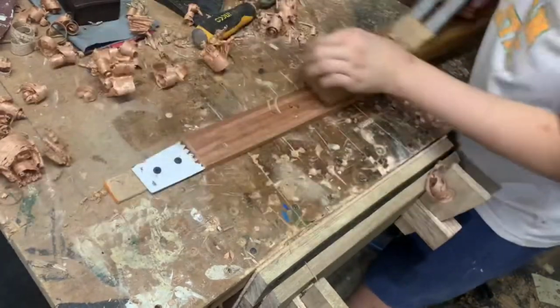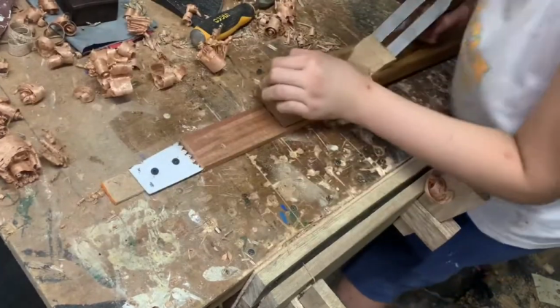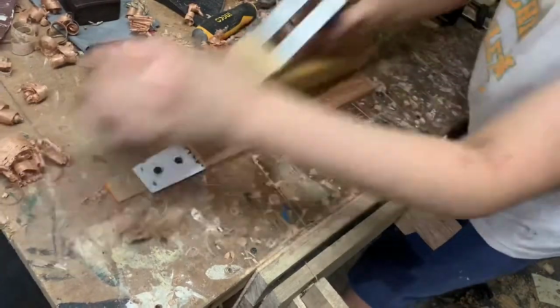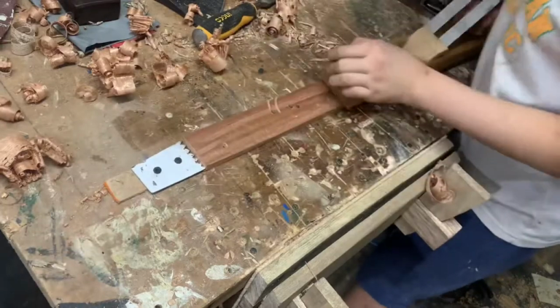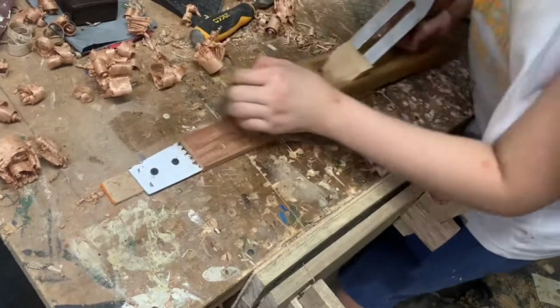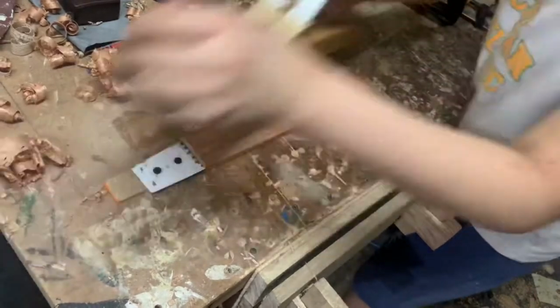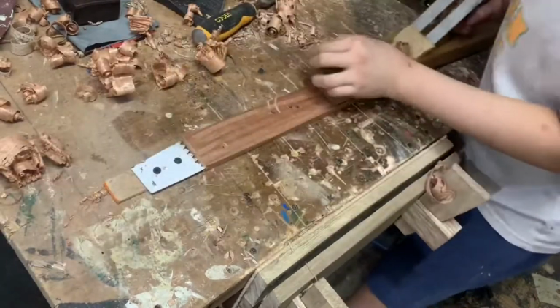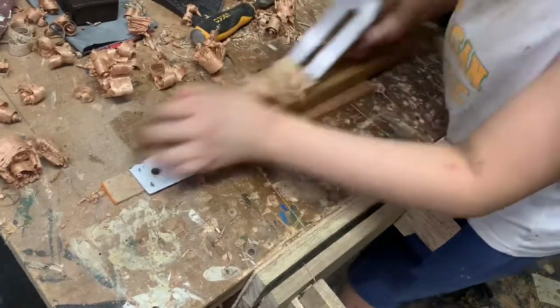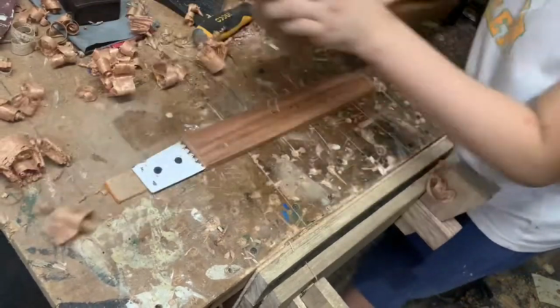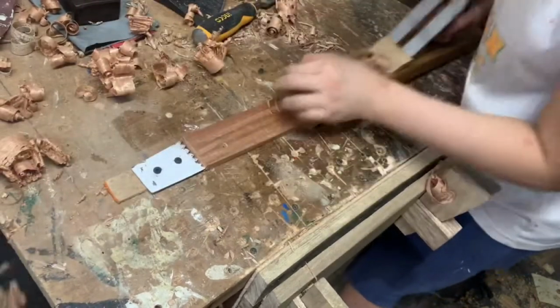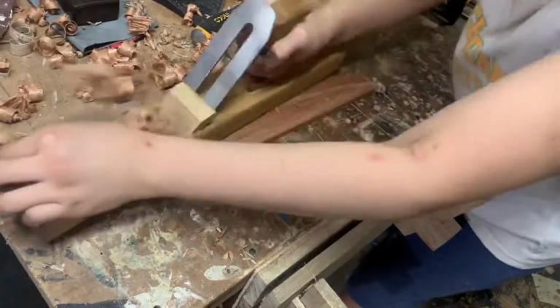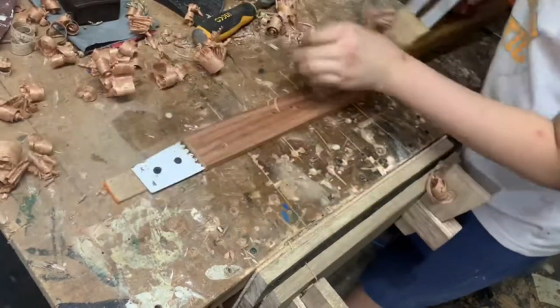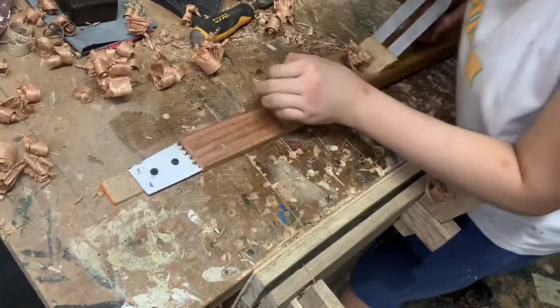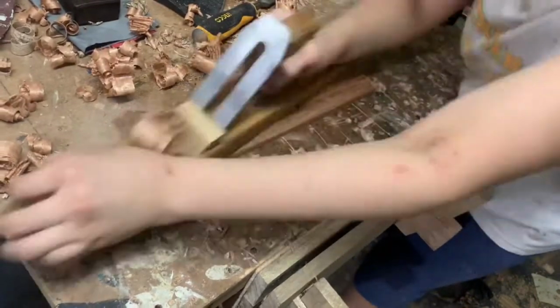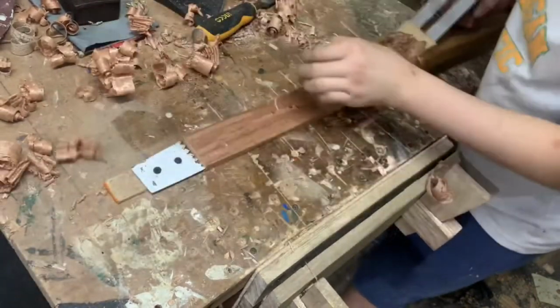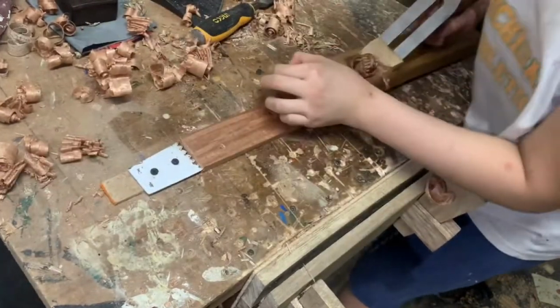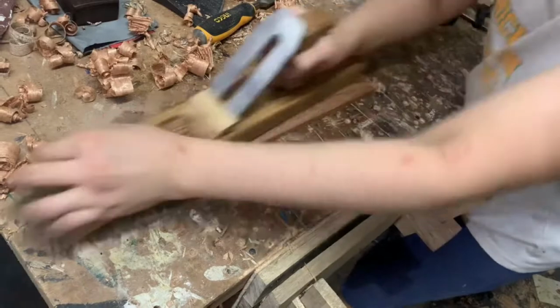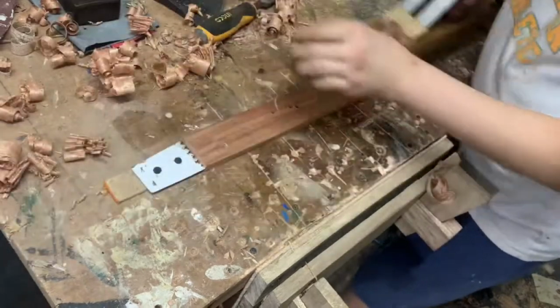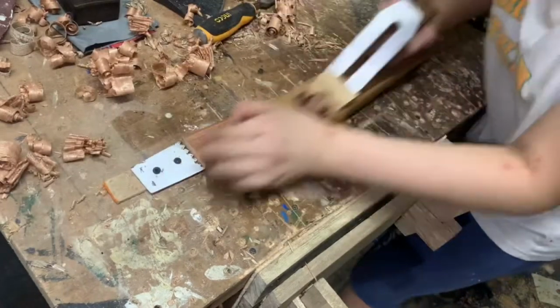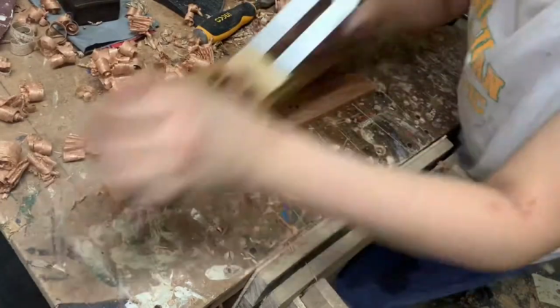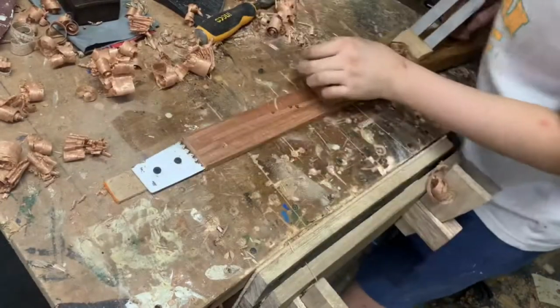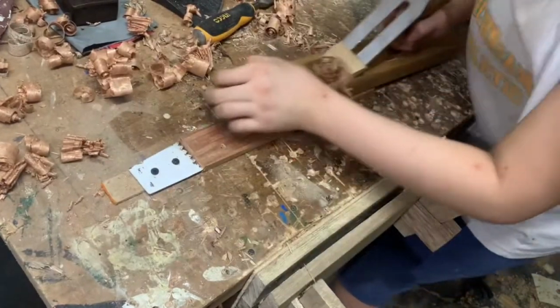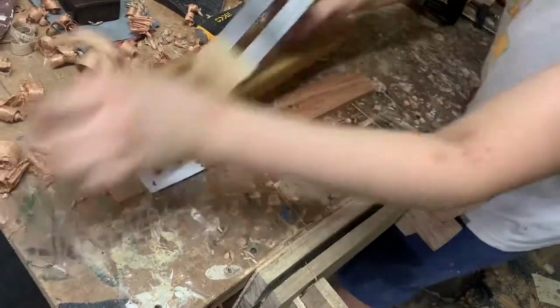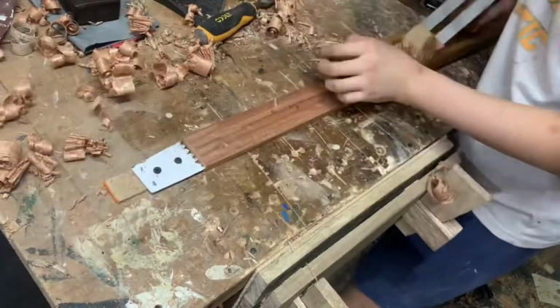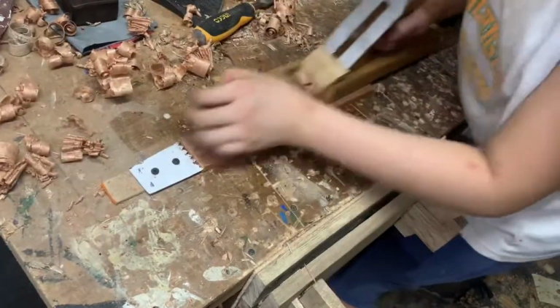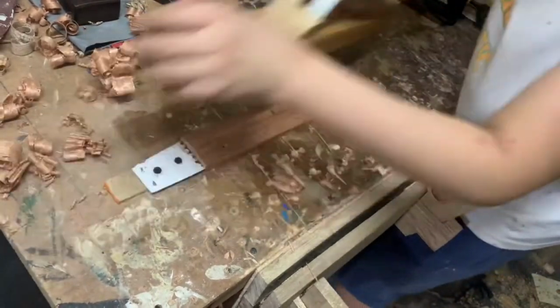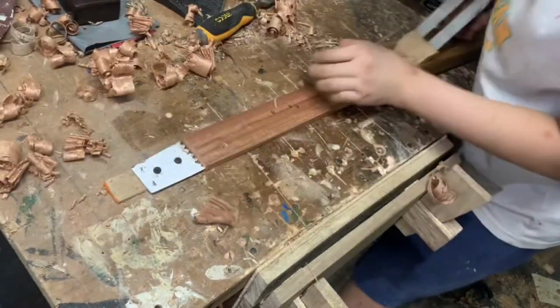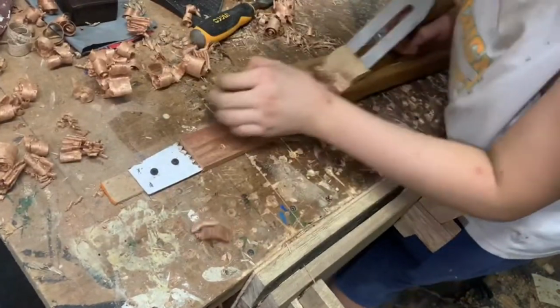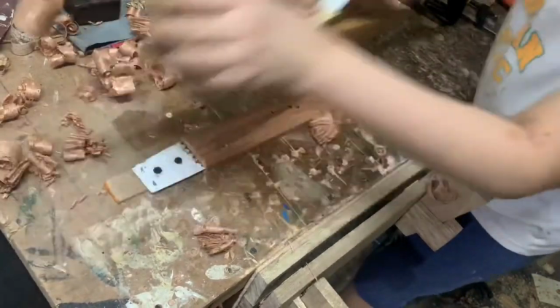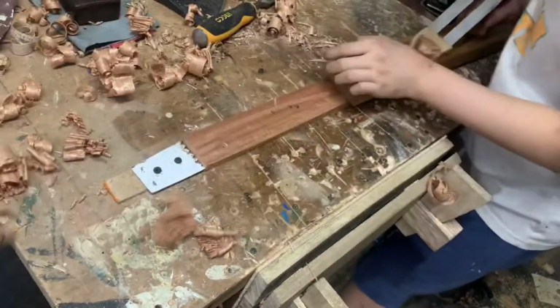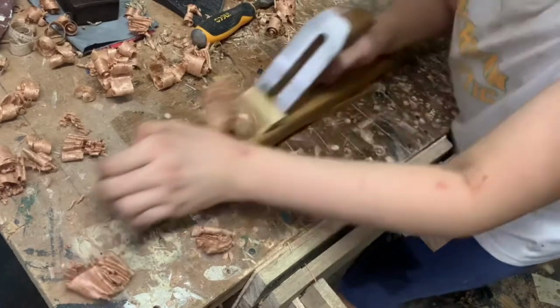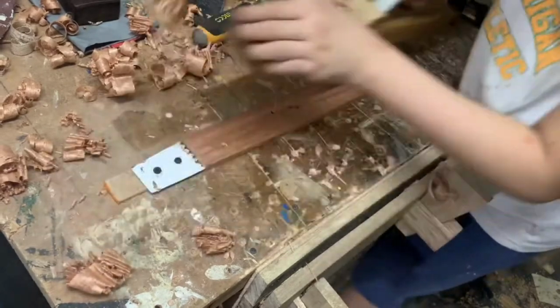It produces almost full-width shavings, and they're a little curly, not really straight, but it's fine. It does what a foreplane has to do well in my shop.